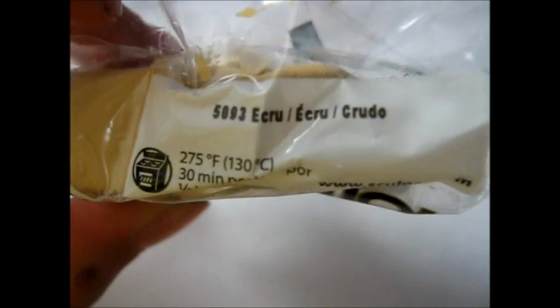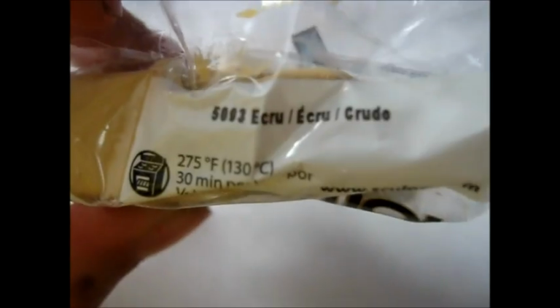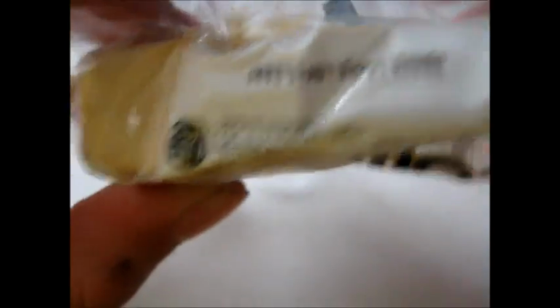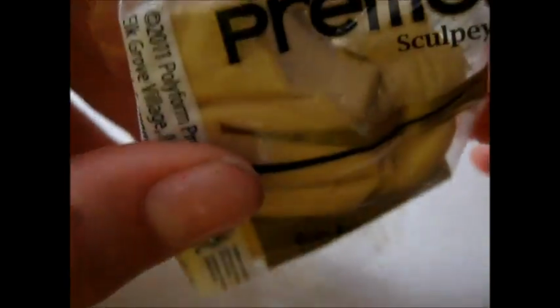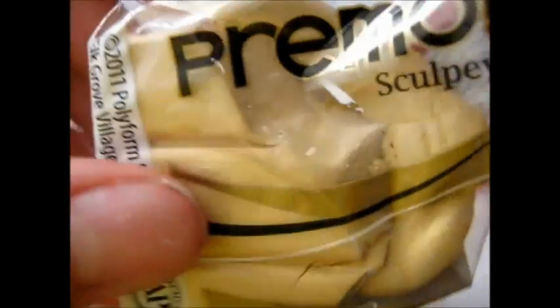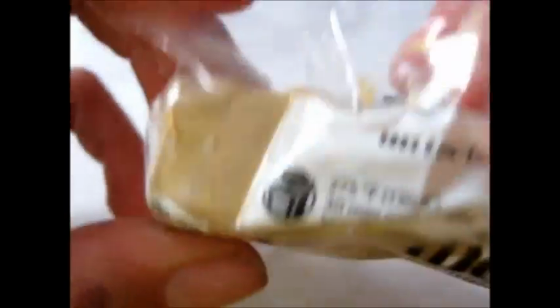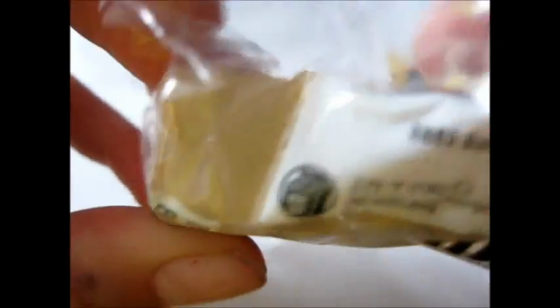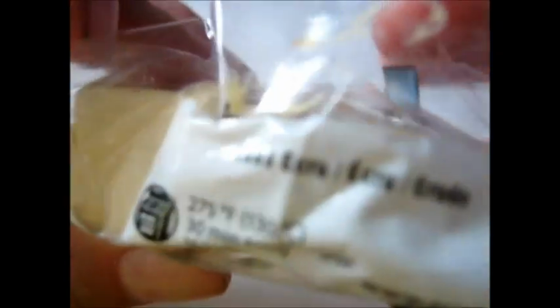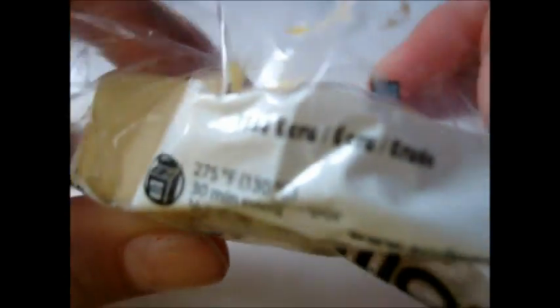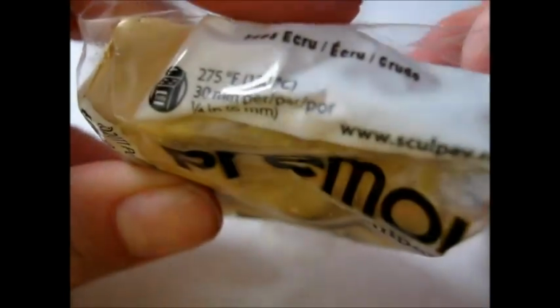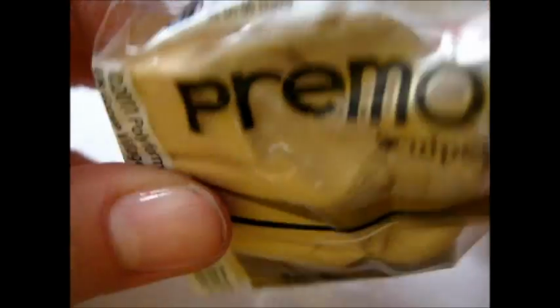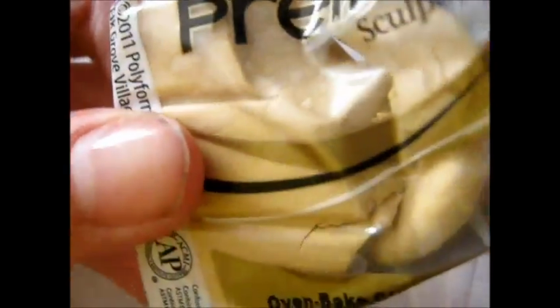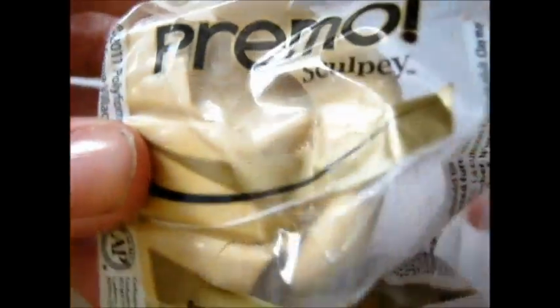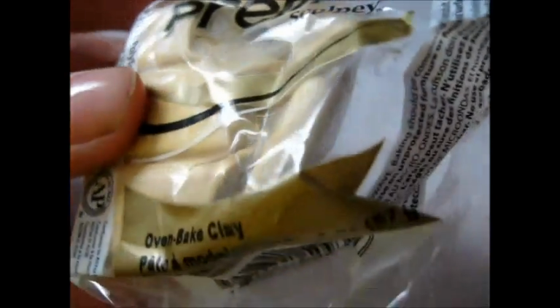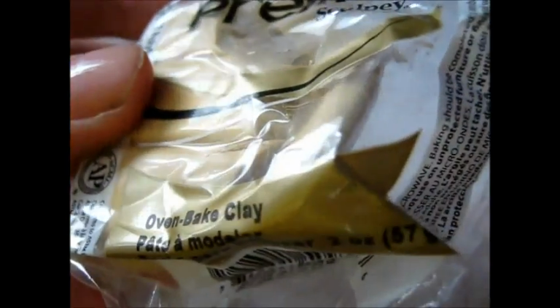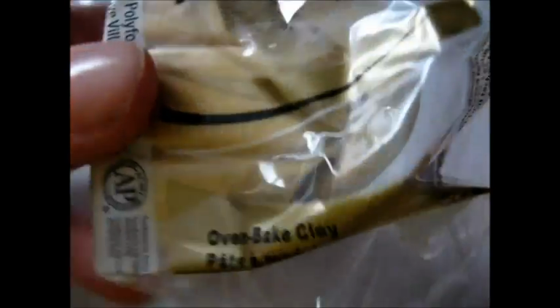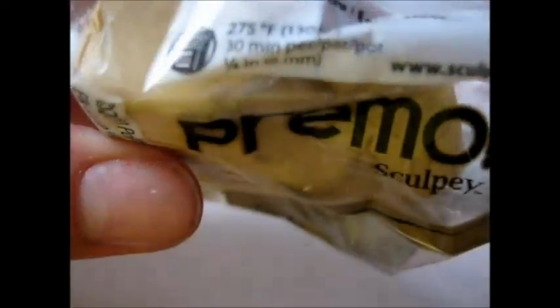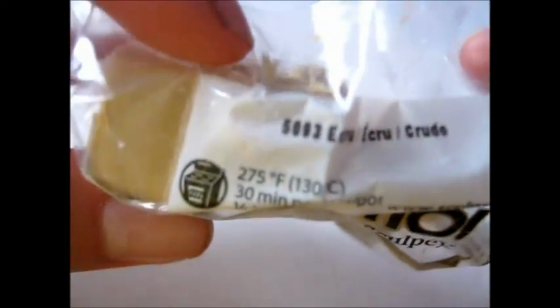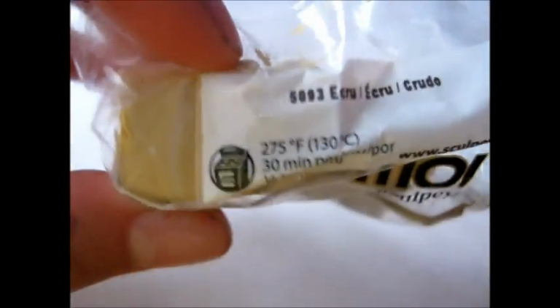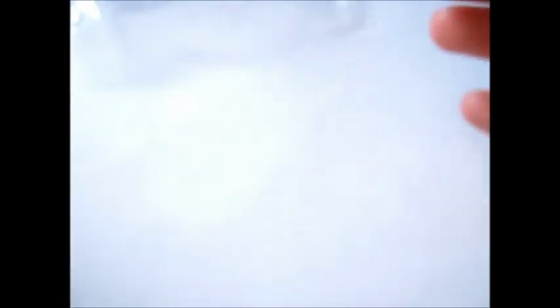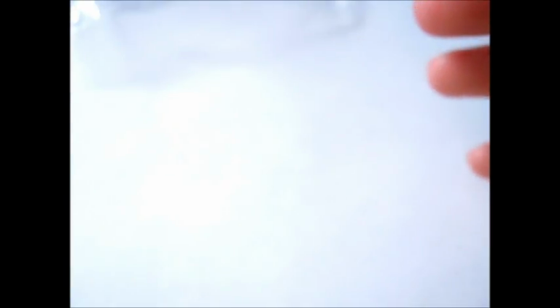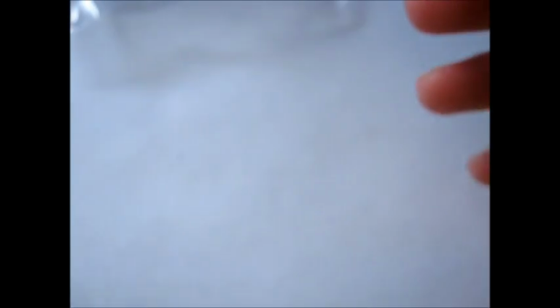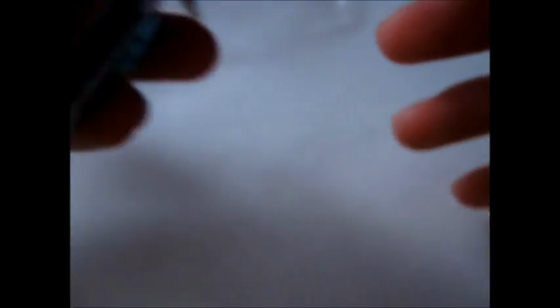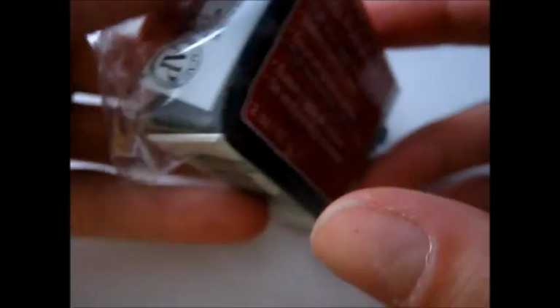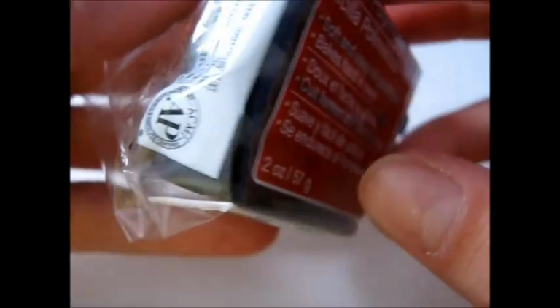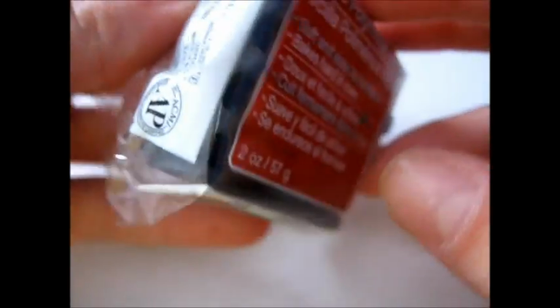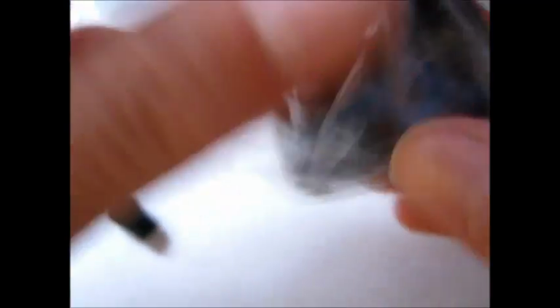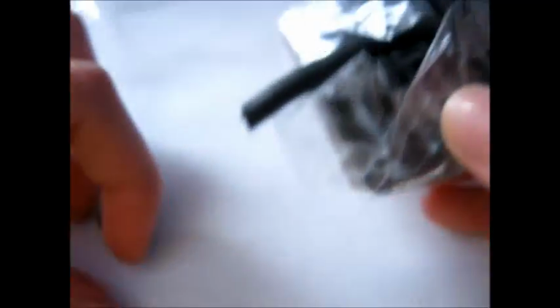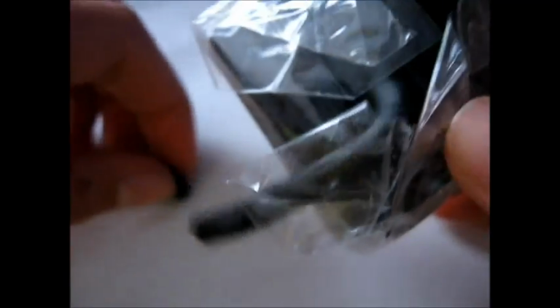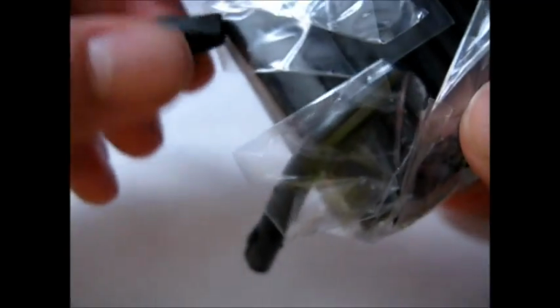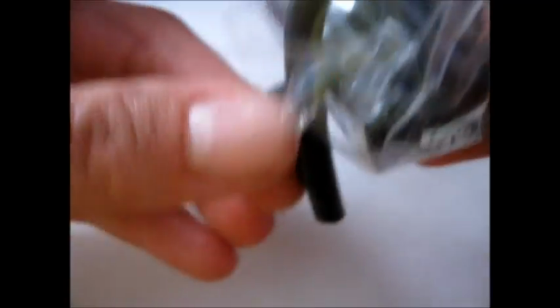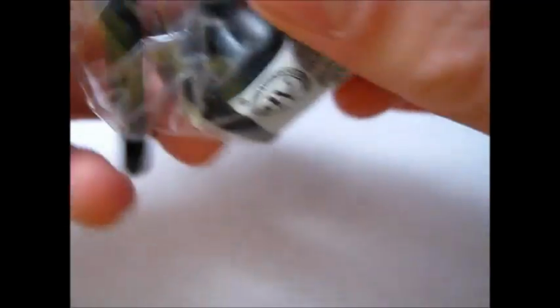First you'll want to start off with some Ikru clay or tan clay. This is Primo Sculpey and it's oven baked clay. I just got it at Michael's. You're also going to need some black oven baked clay.